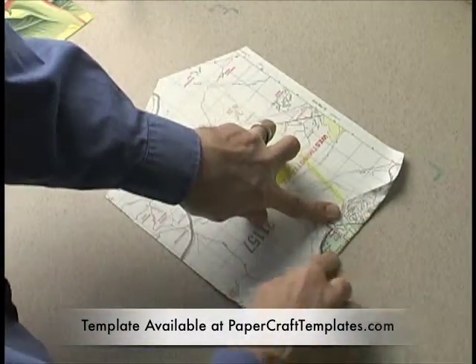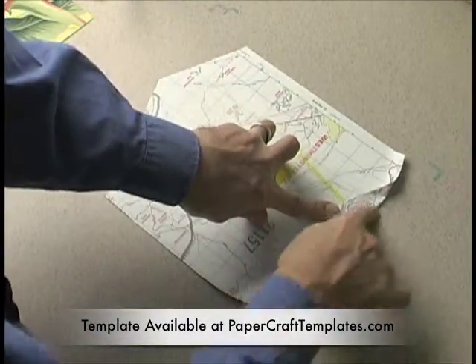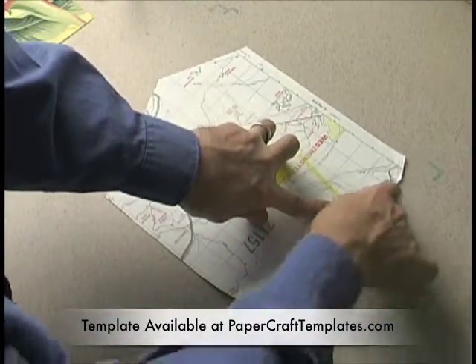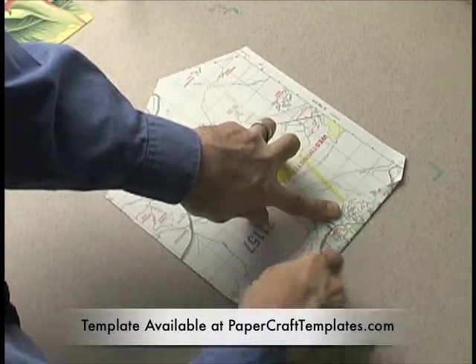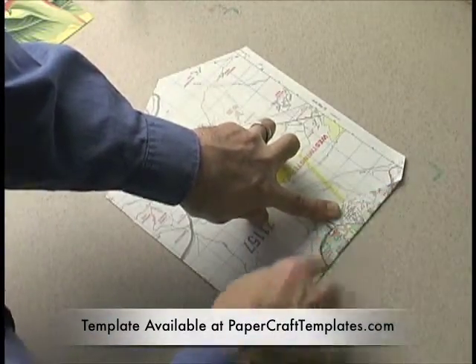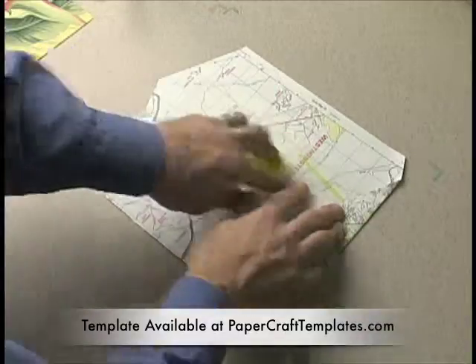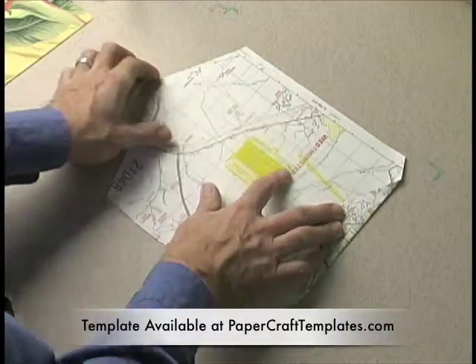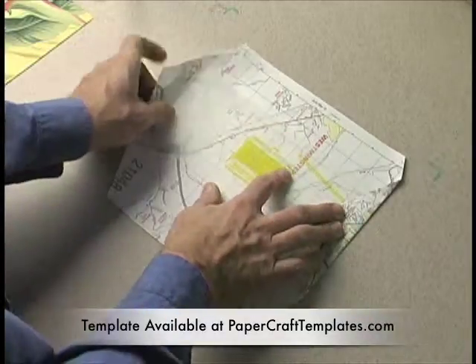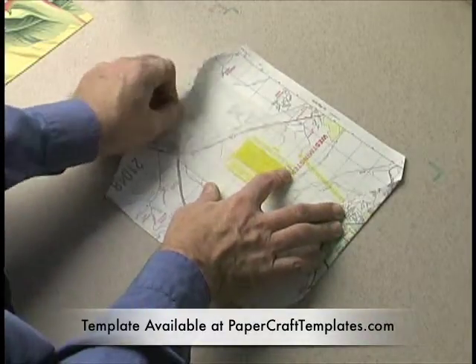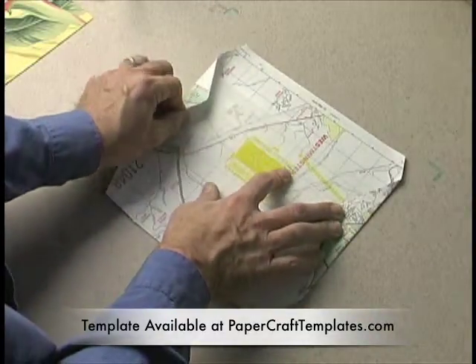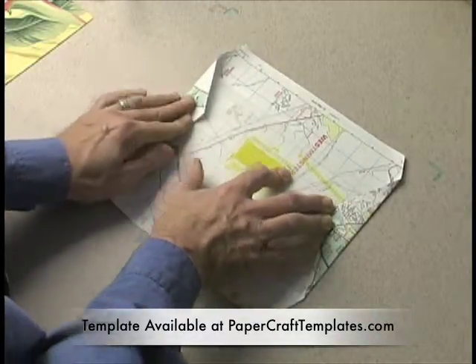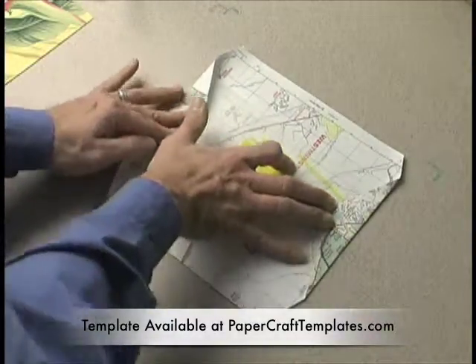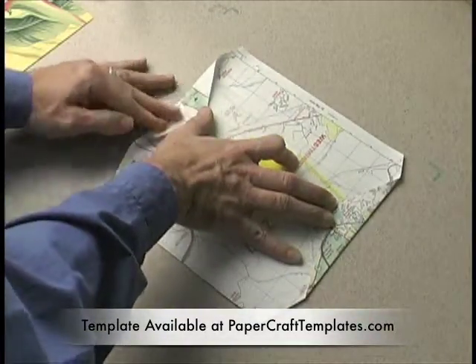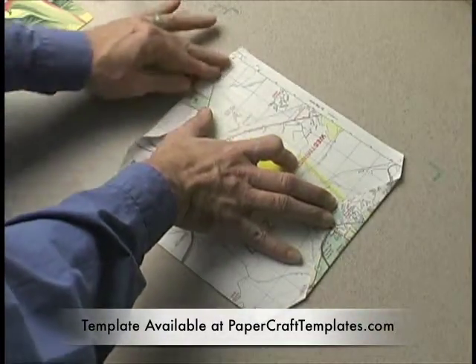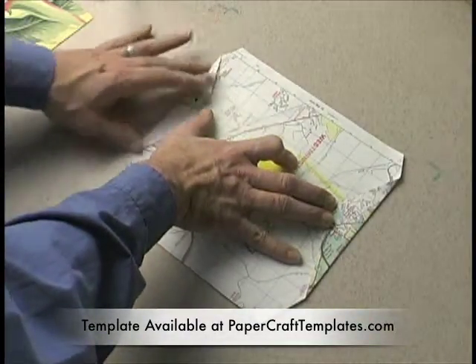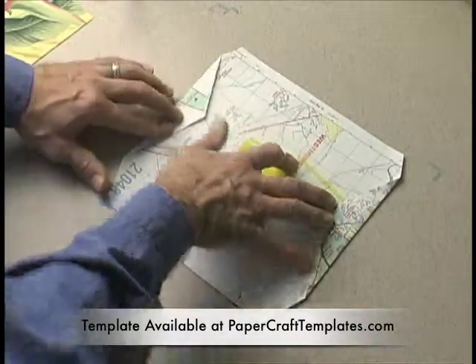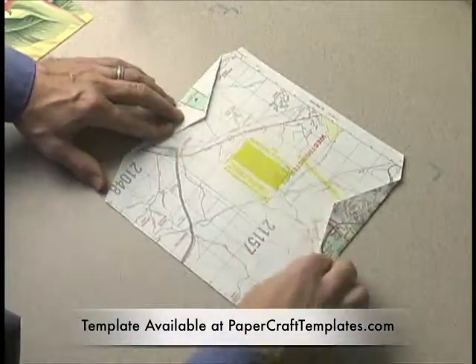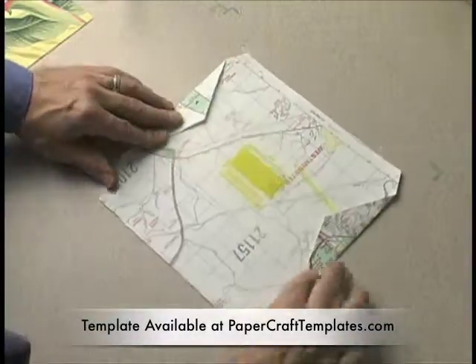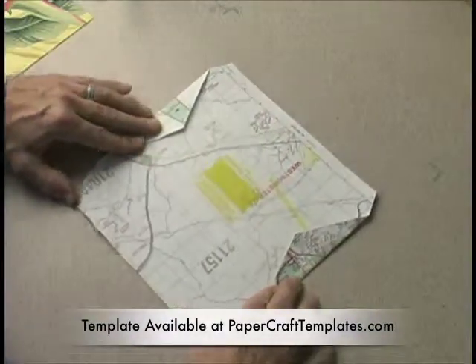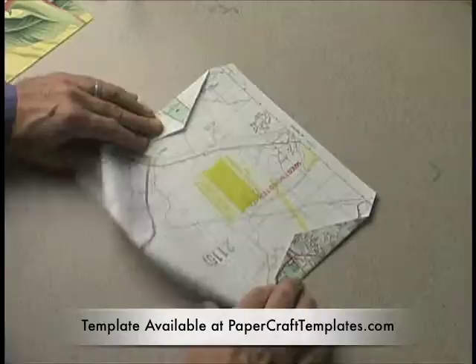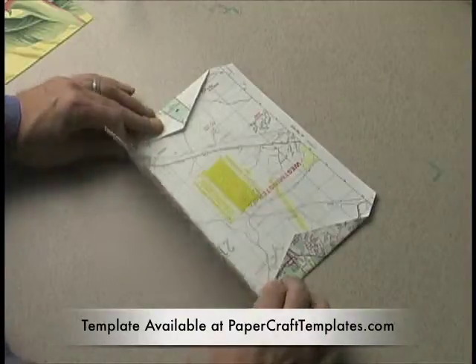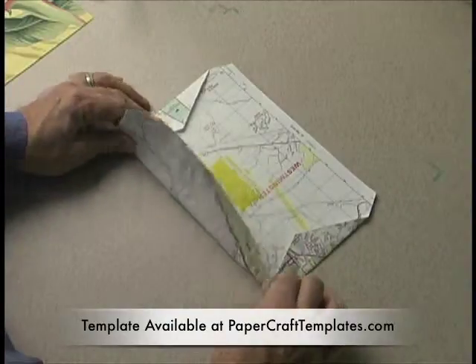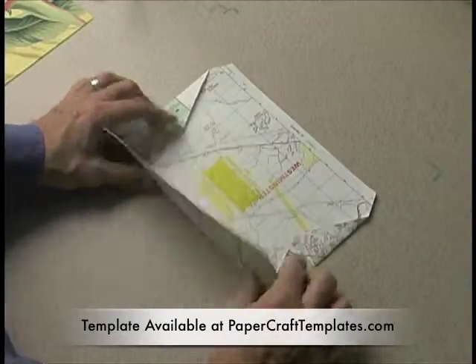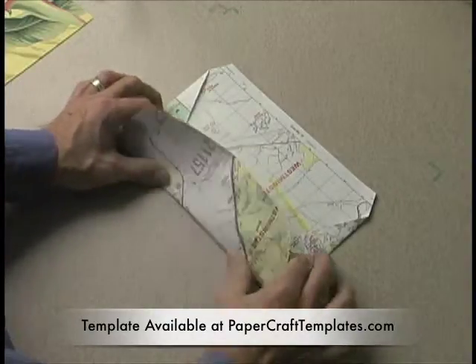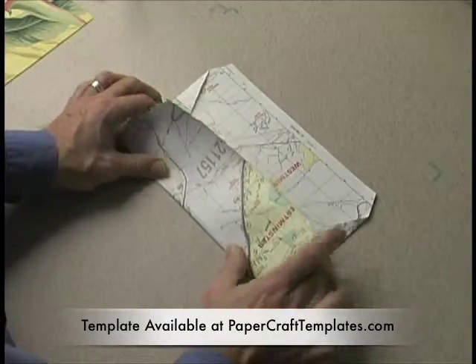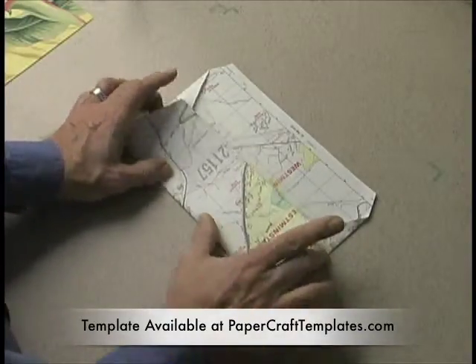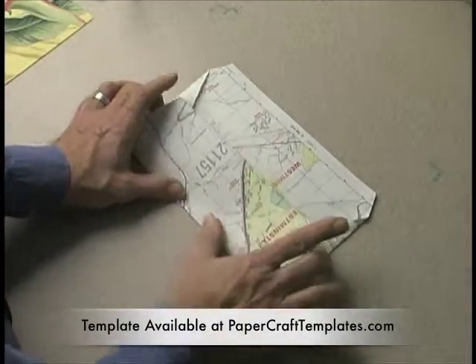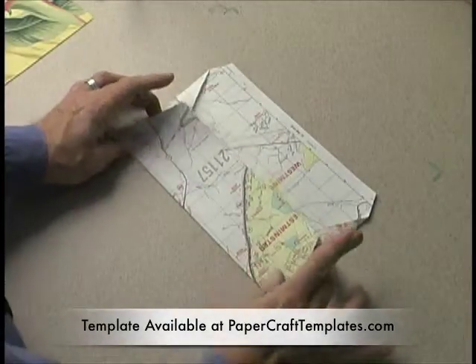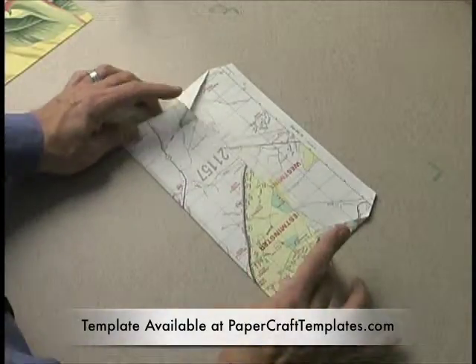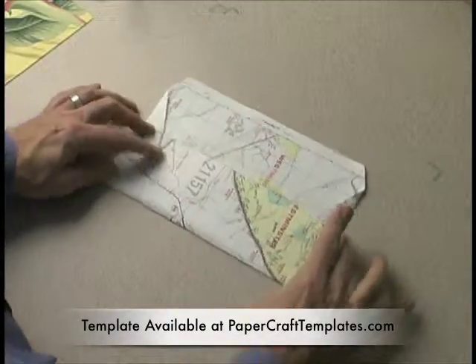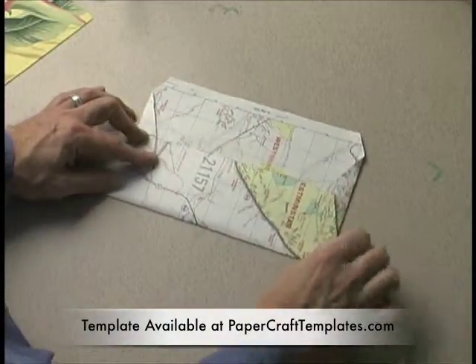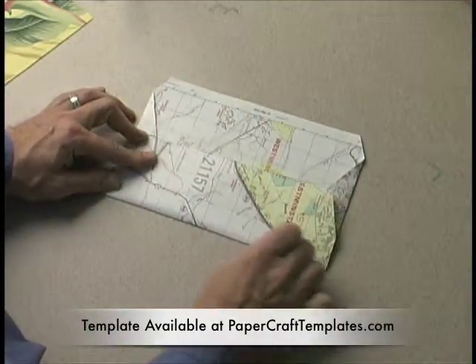I always do the sides first, then do the bottom. I'm holding it firmly so it's a tight fold around the template.